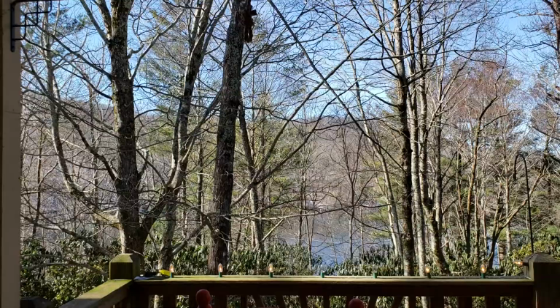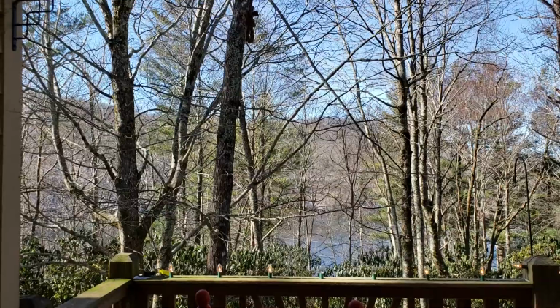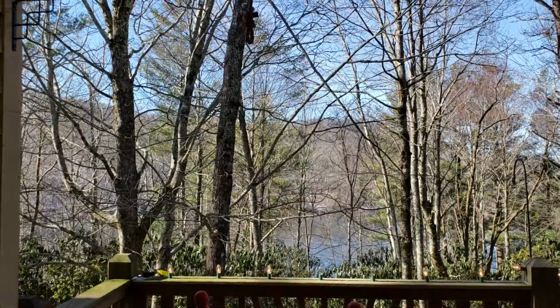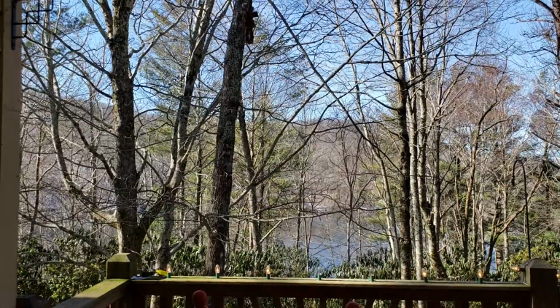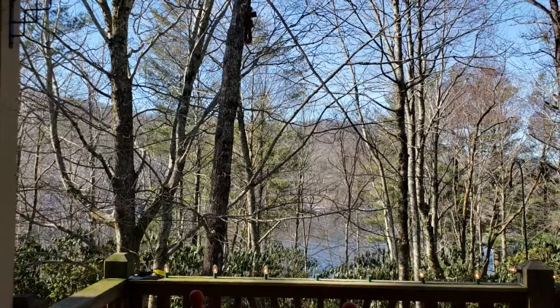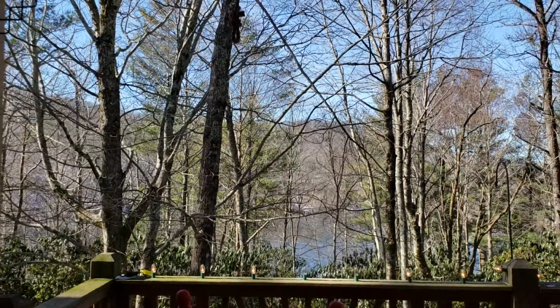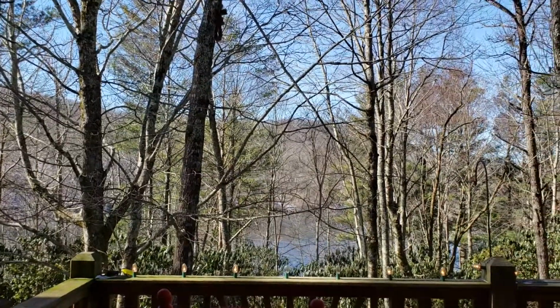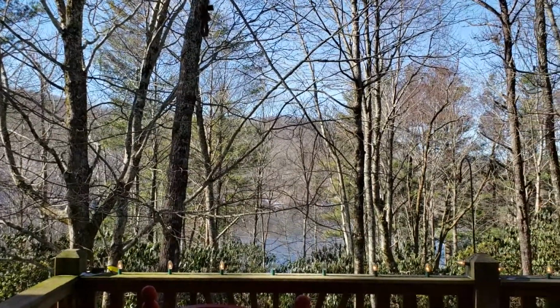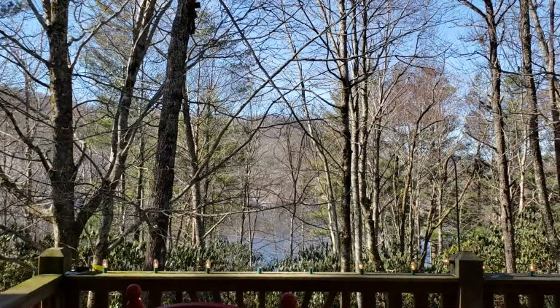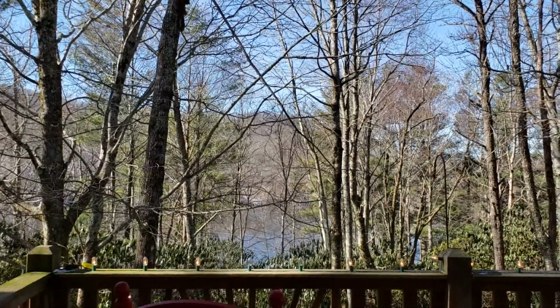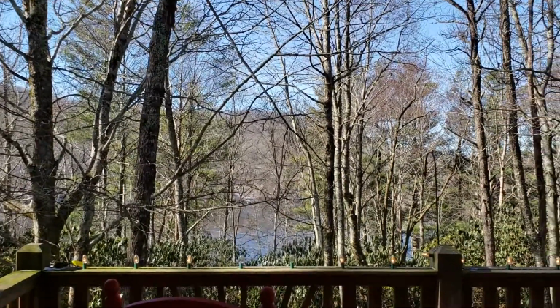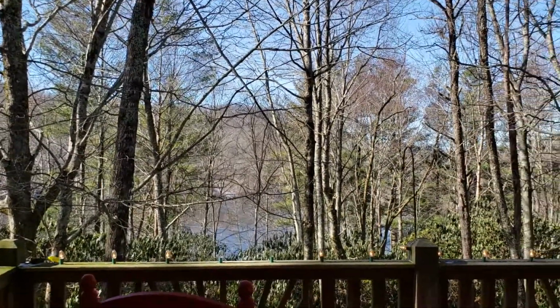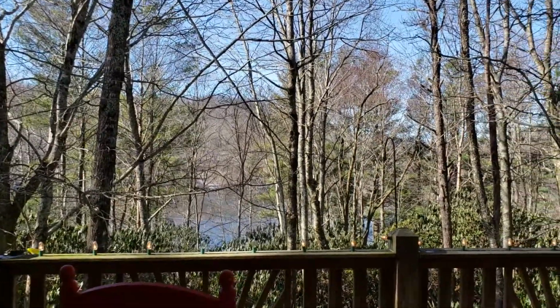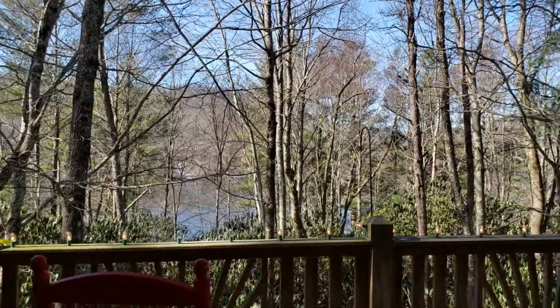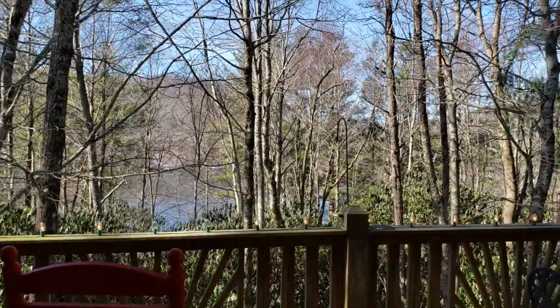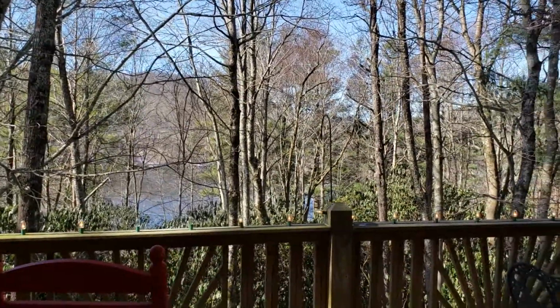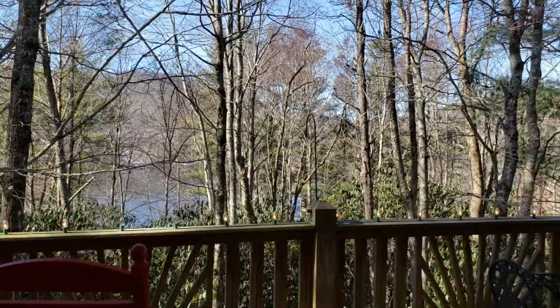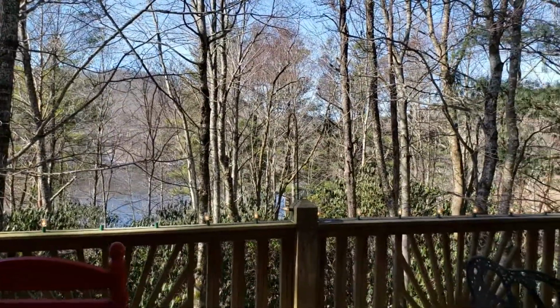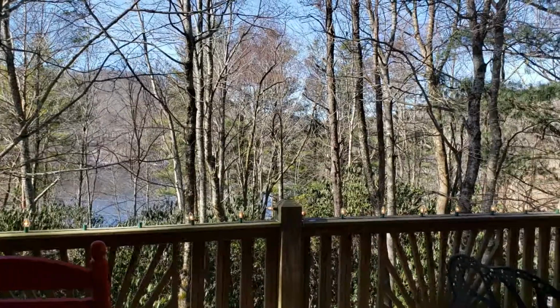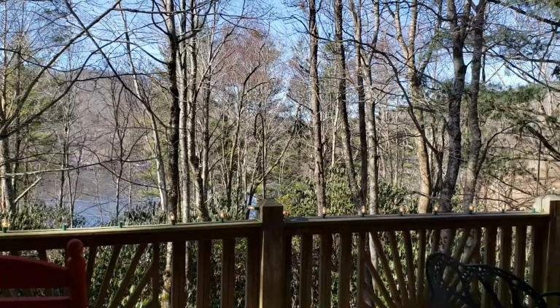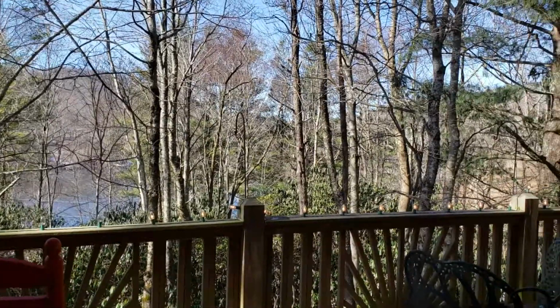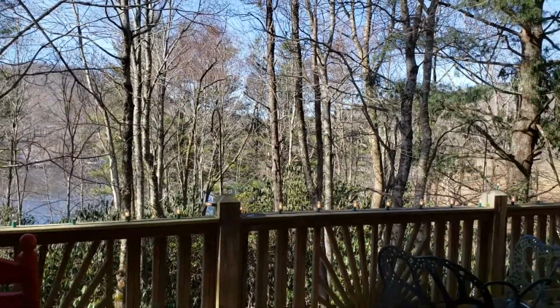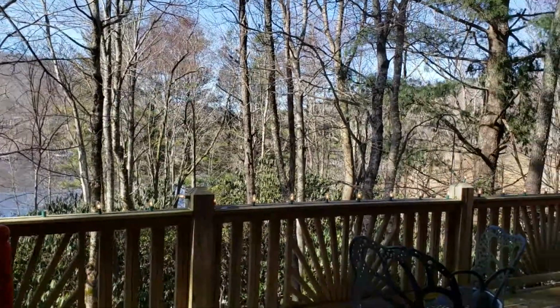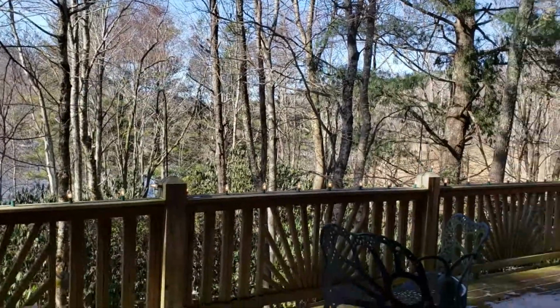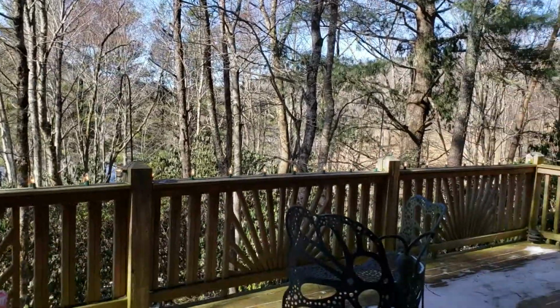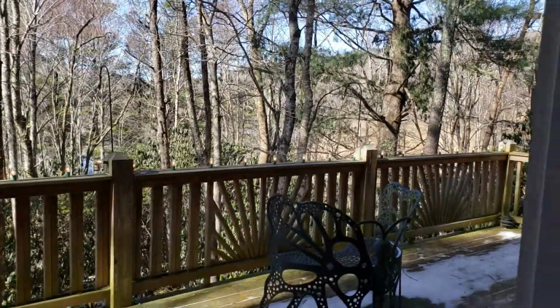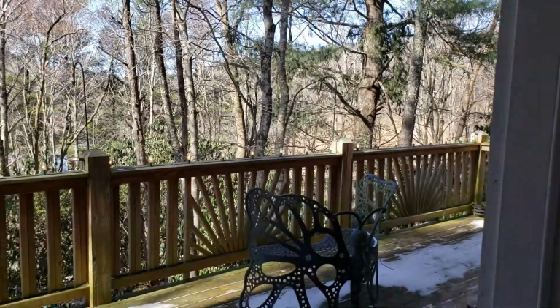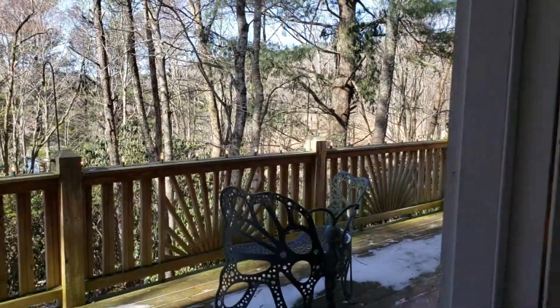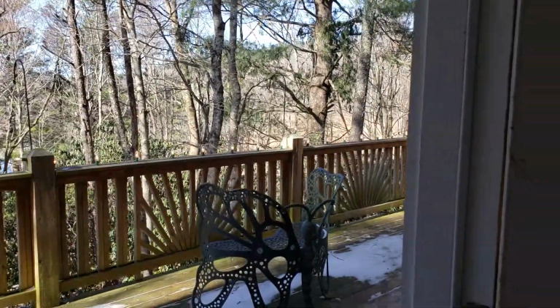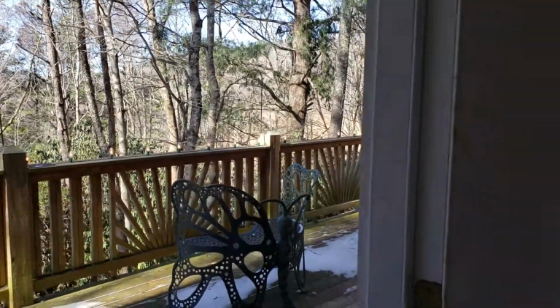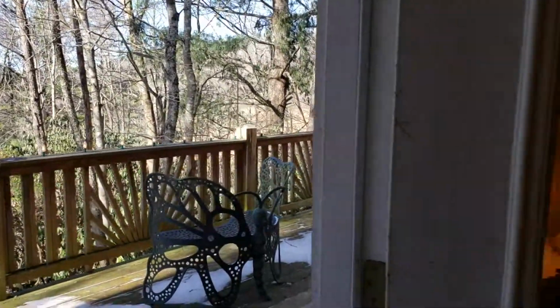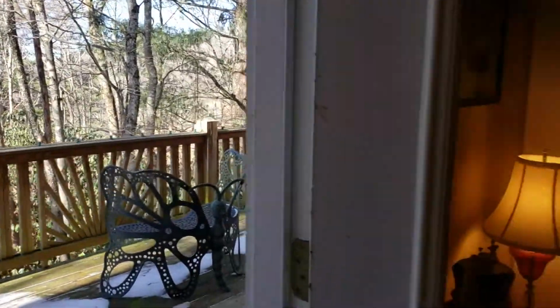Here are the beautiful lake views from the deck. You can also see from the interior of the house the big deck at the front here.